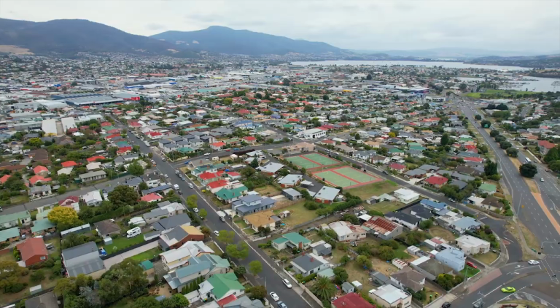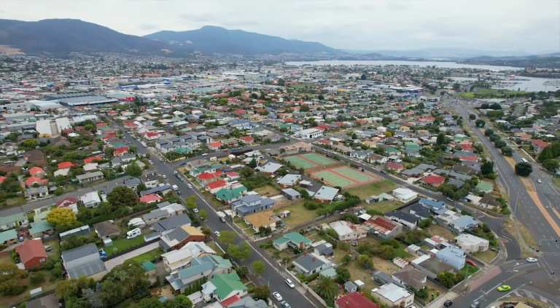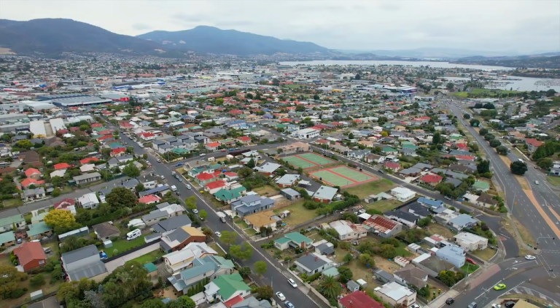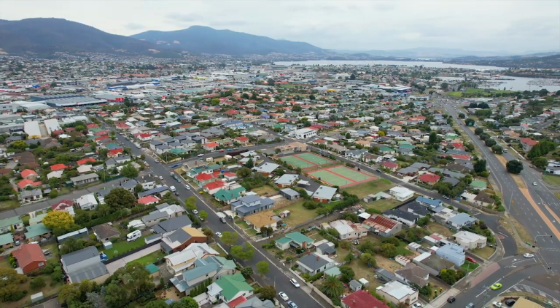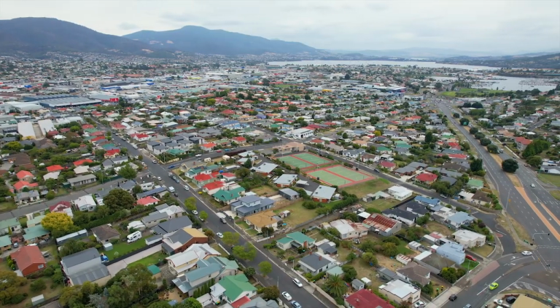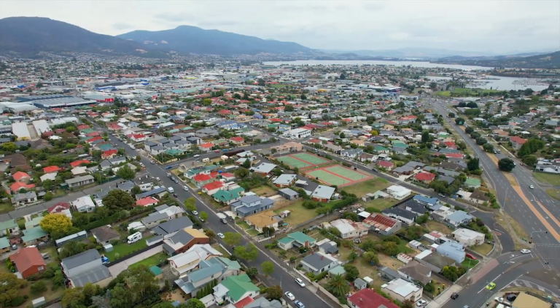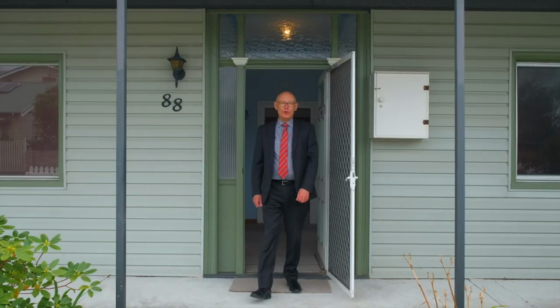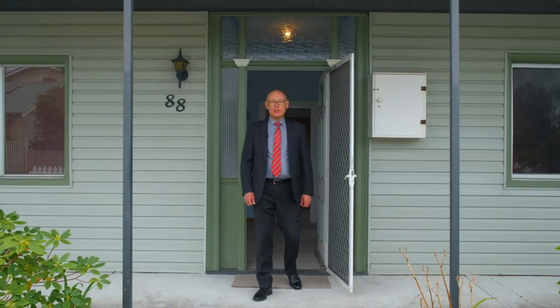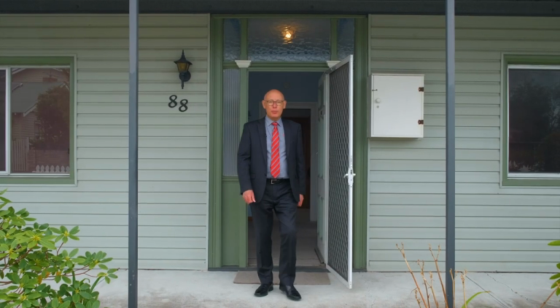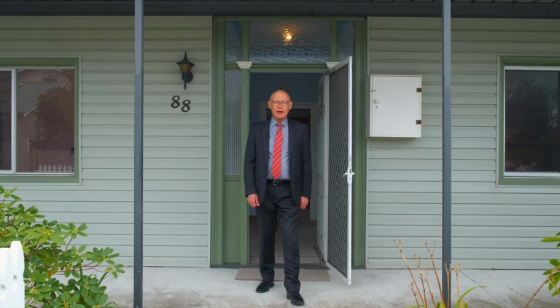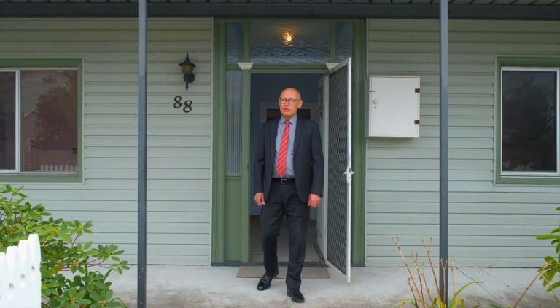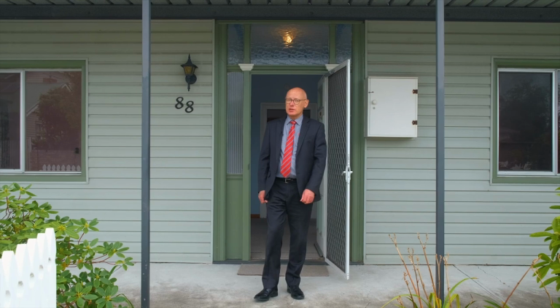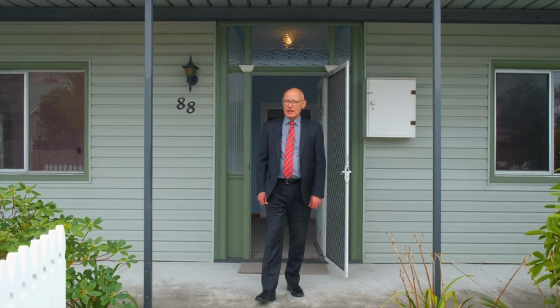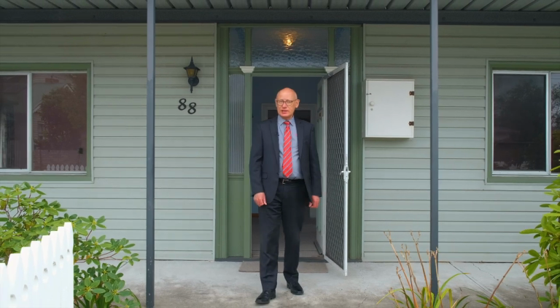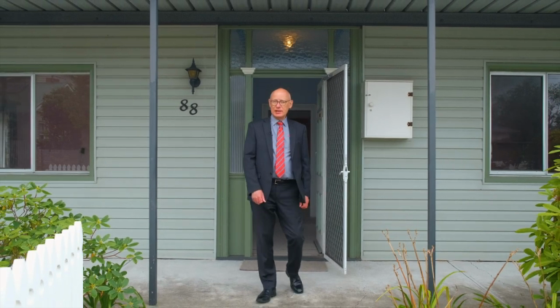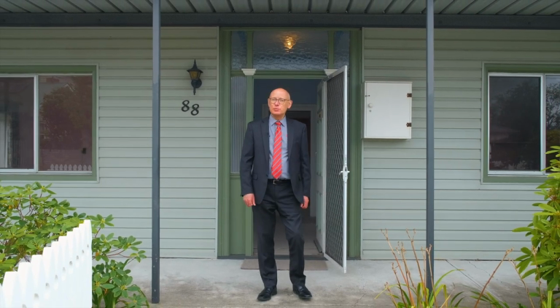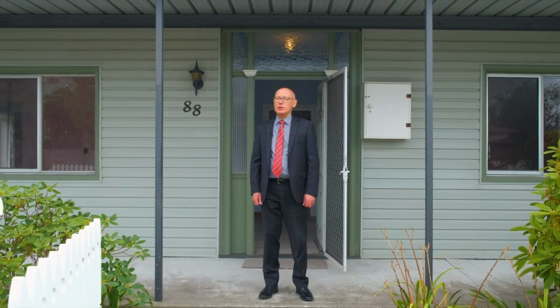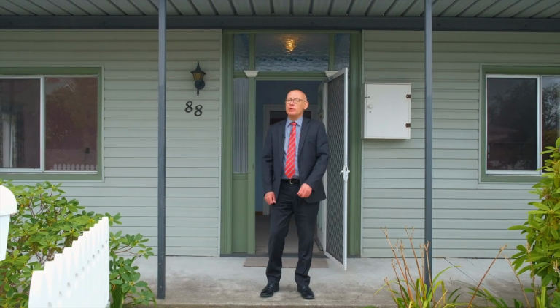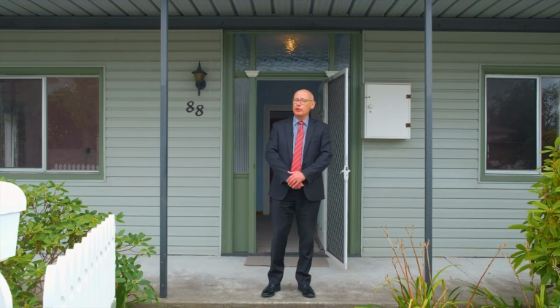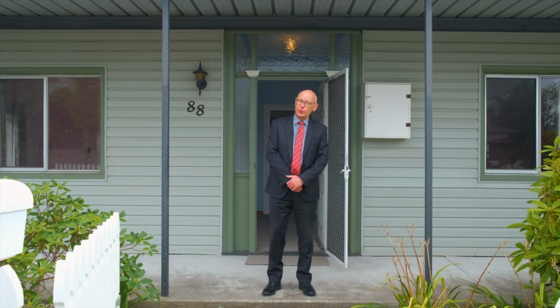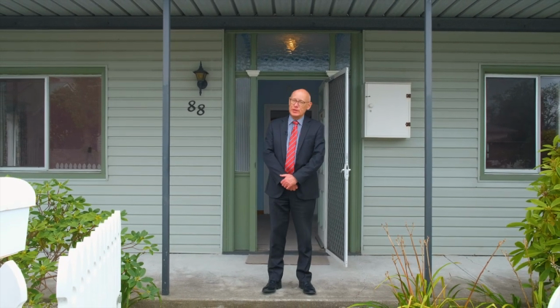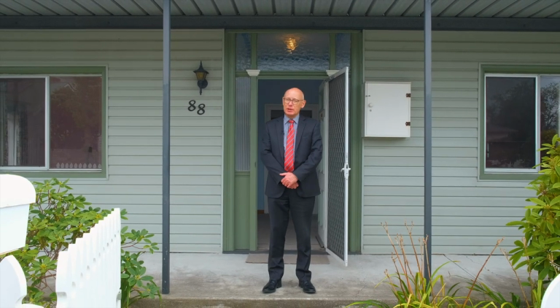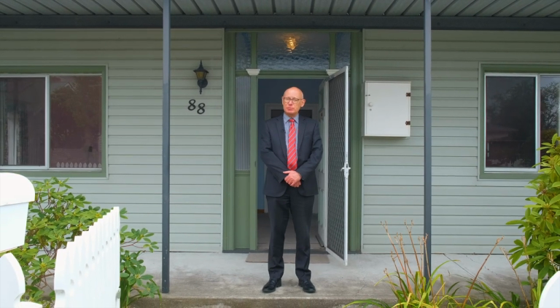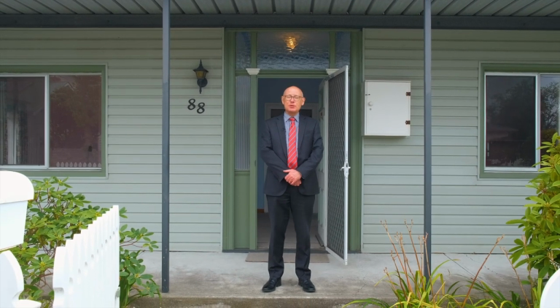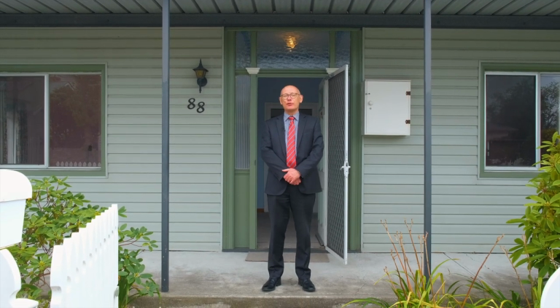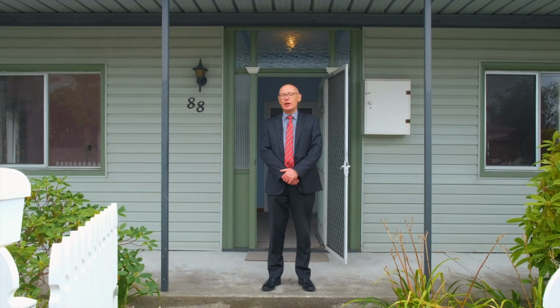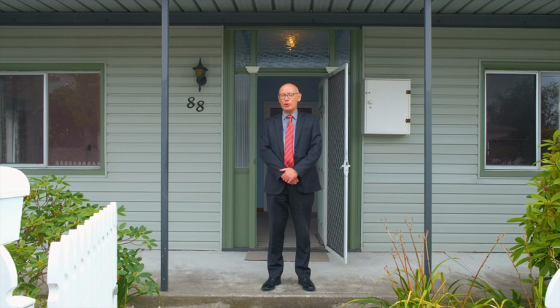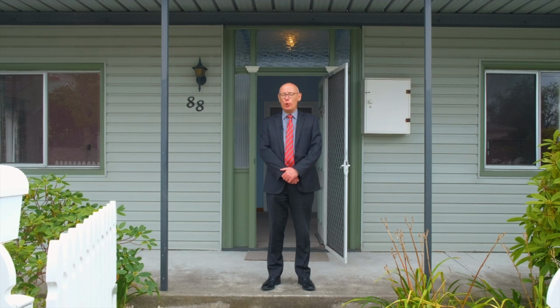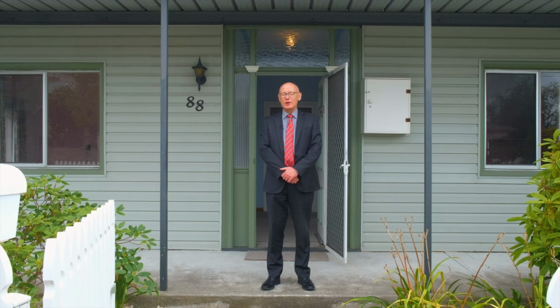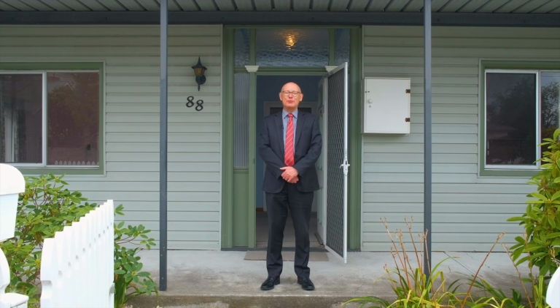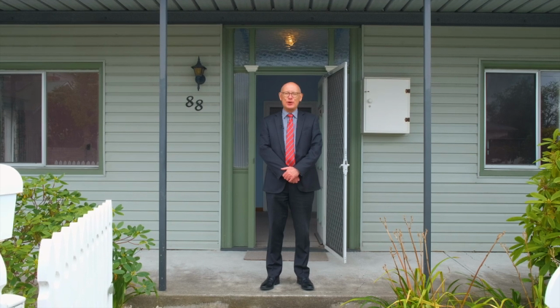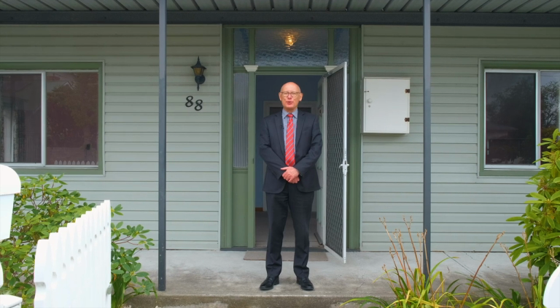What a great place to live. If you're a first home buyer, investor or downsizer, this property may be right for you. So please pick up the telephone and give me a call — I'd love to show you through.